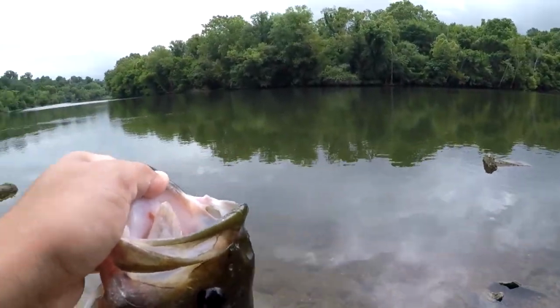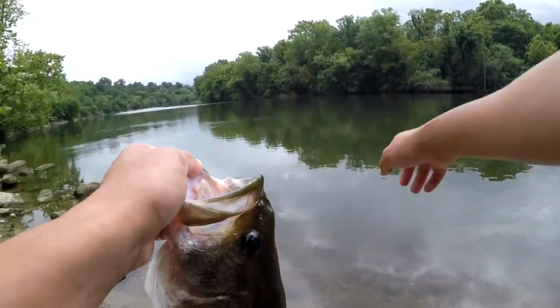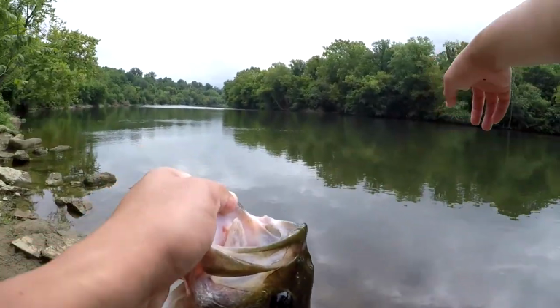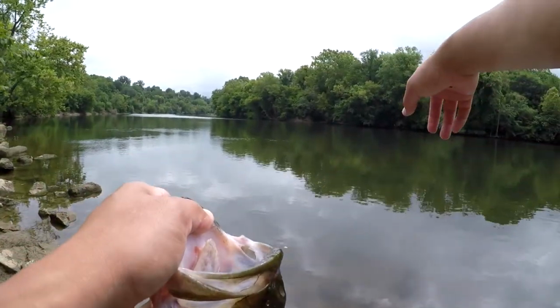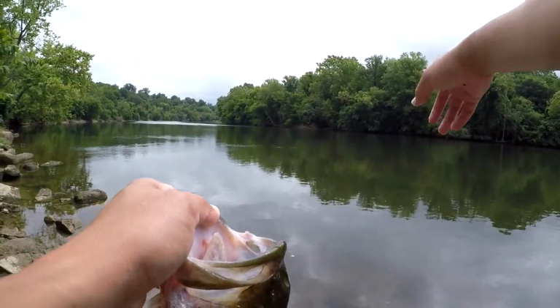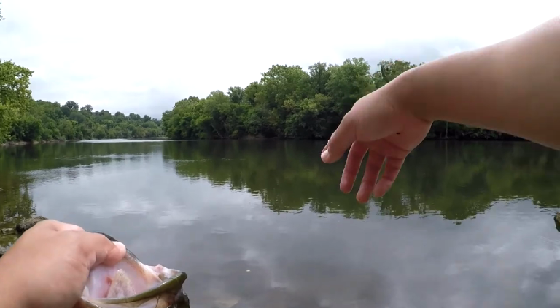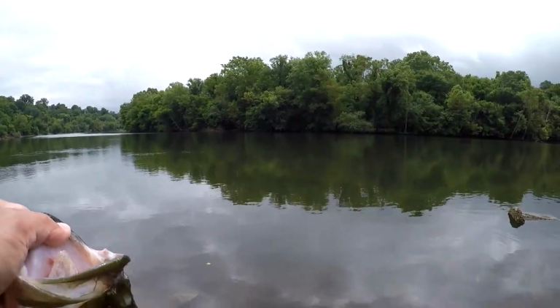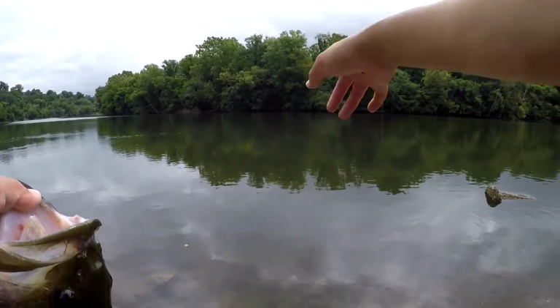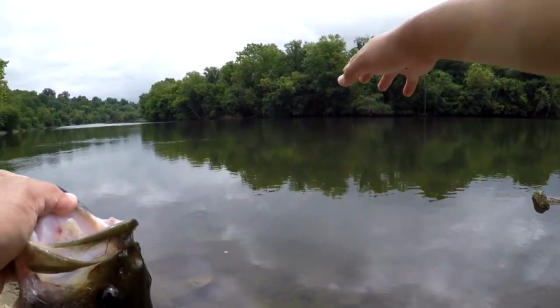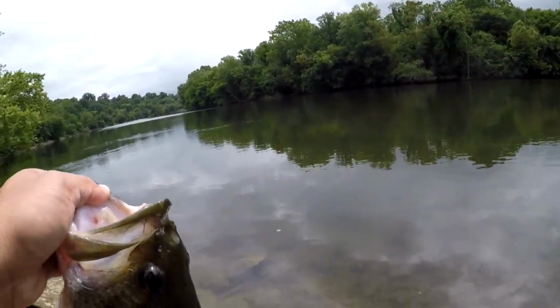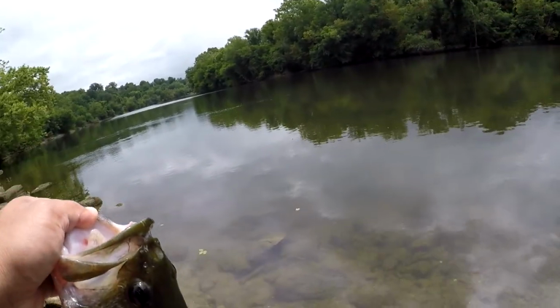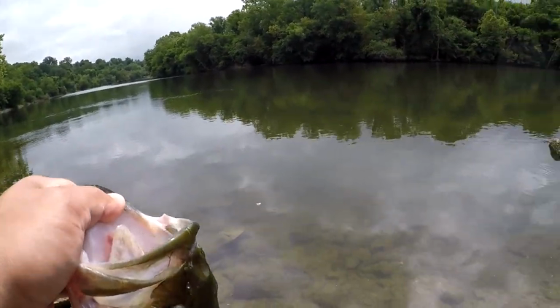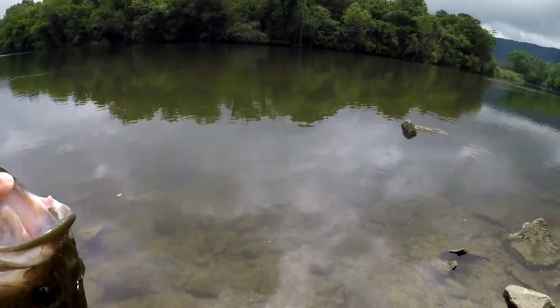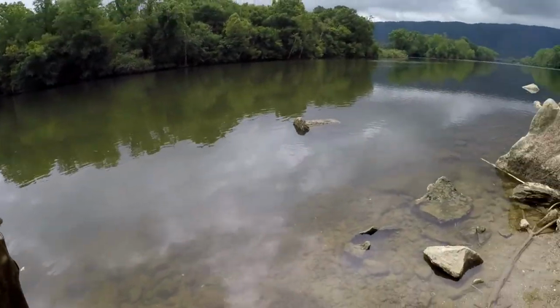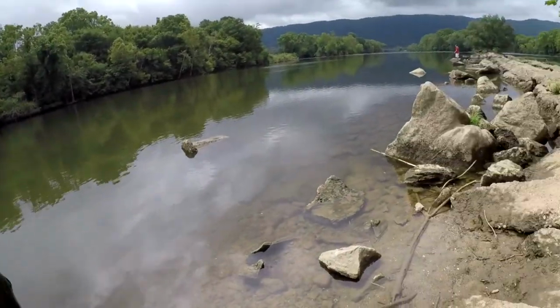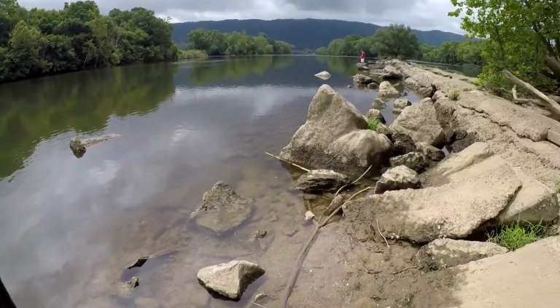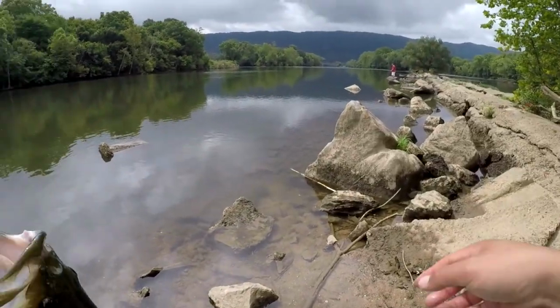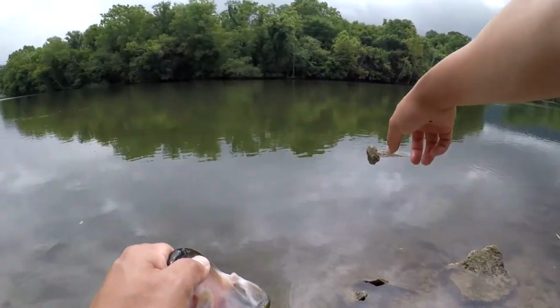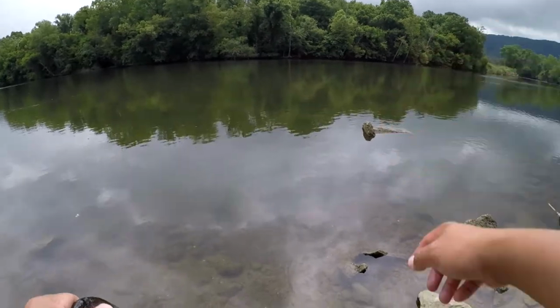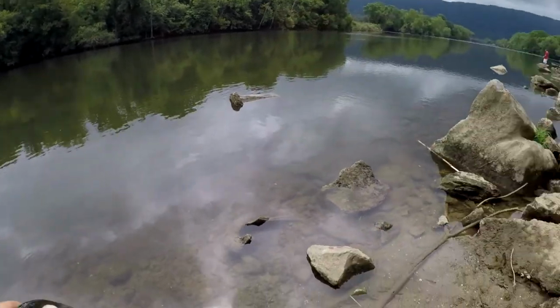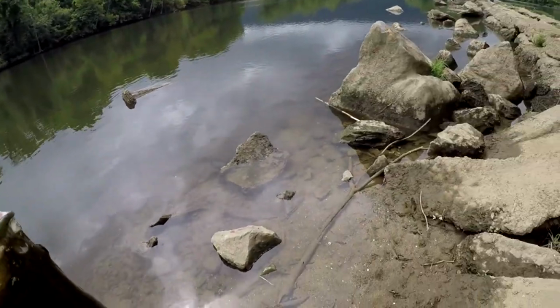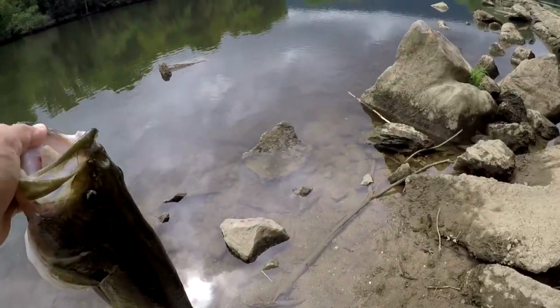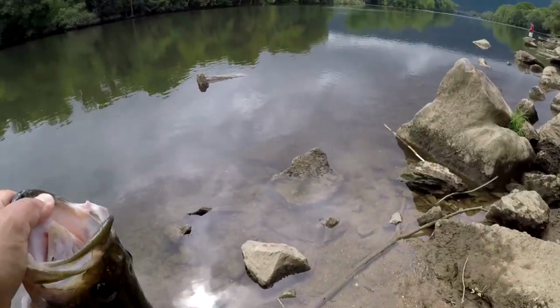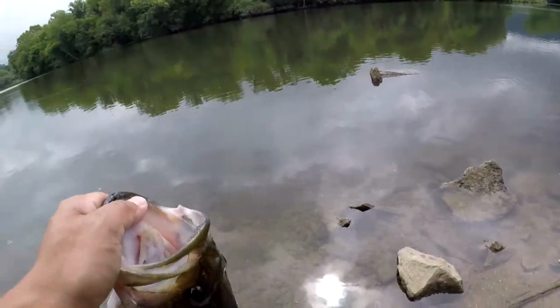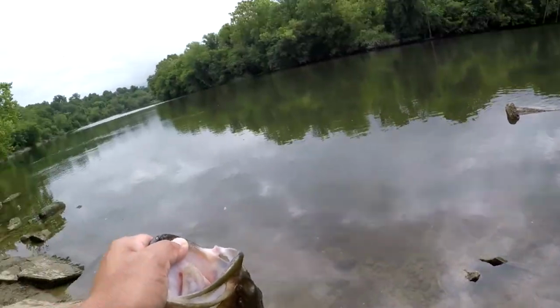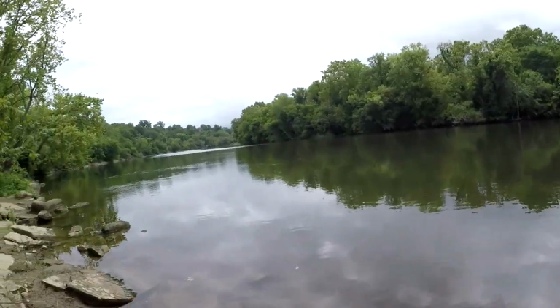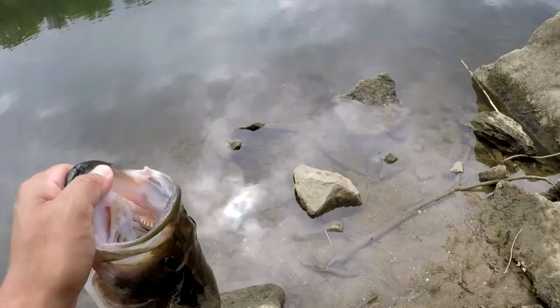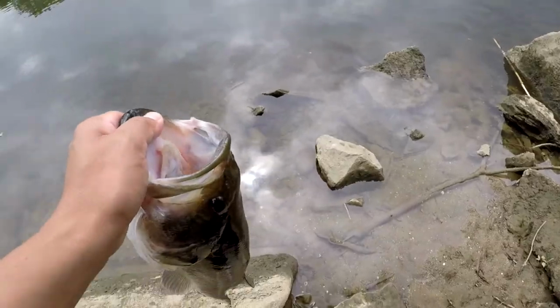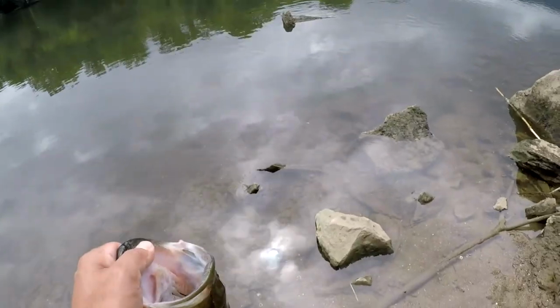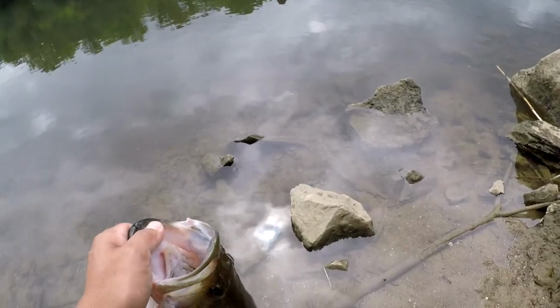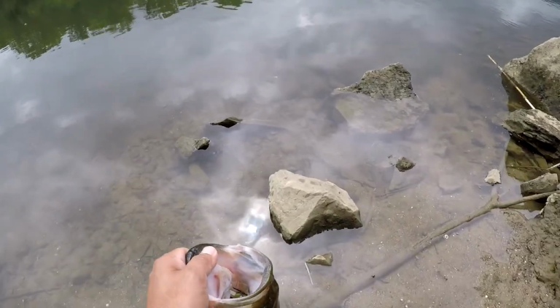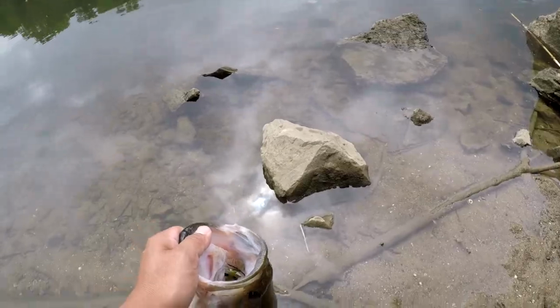I caught him right there — I don't know if you can see it, but there's some grass growing underneath. Yeah, you can see it right there. Let's get a release on this sucker. There we go guys.